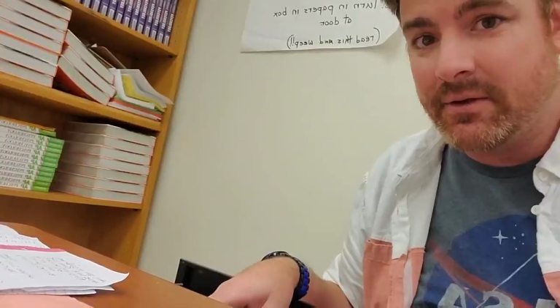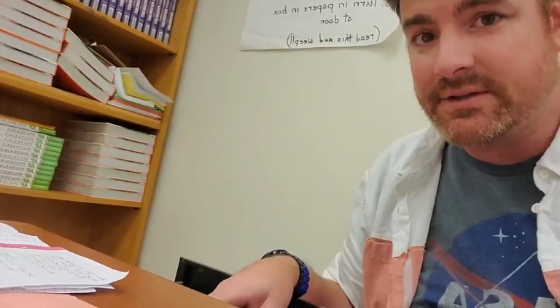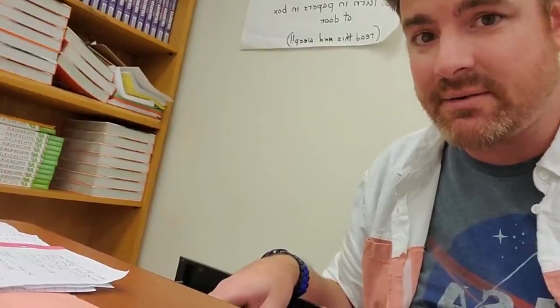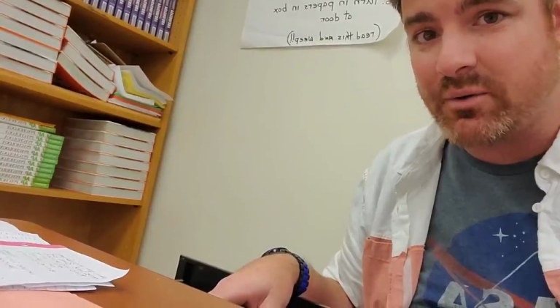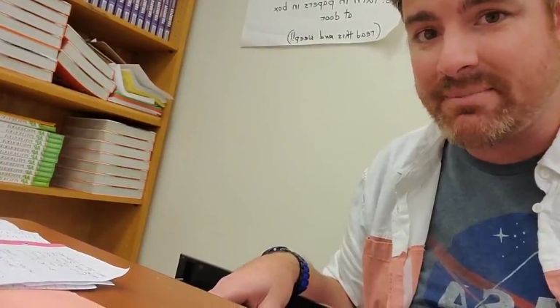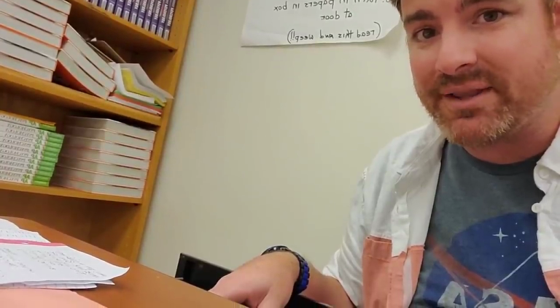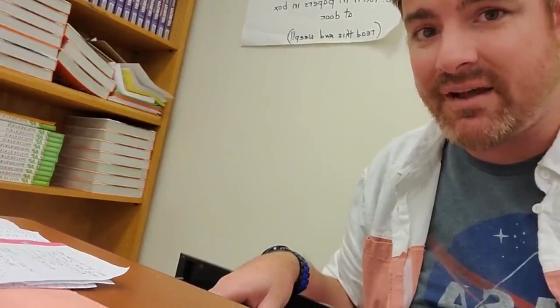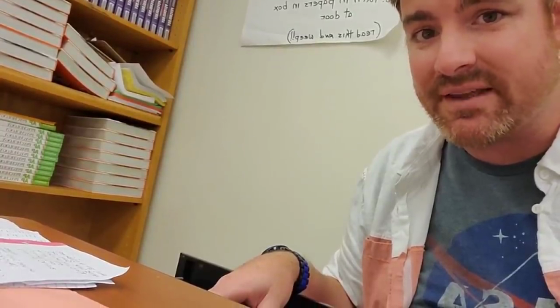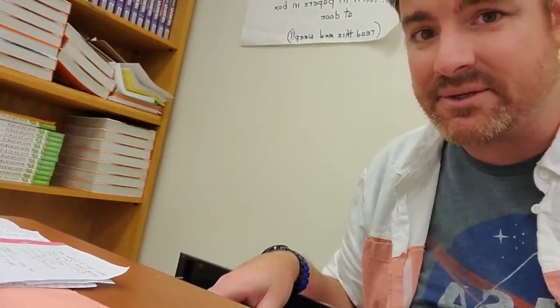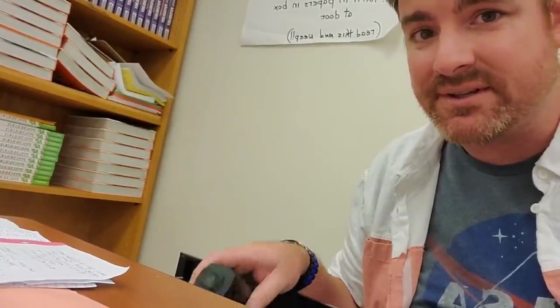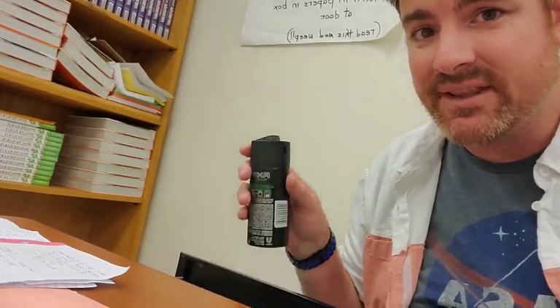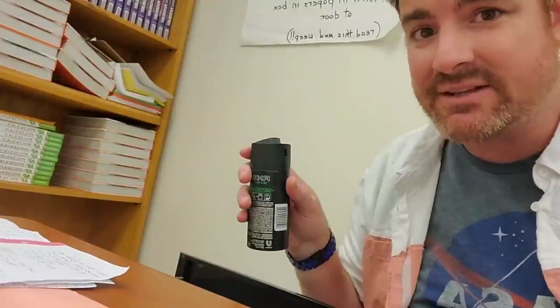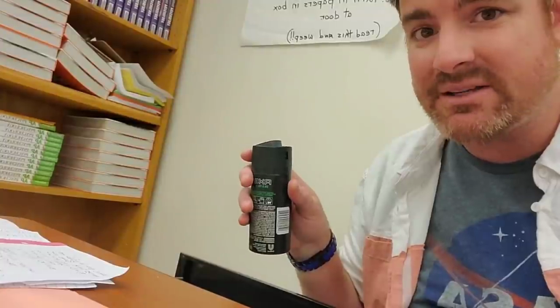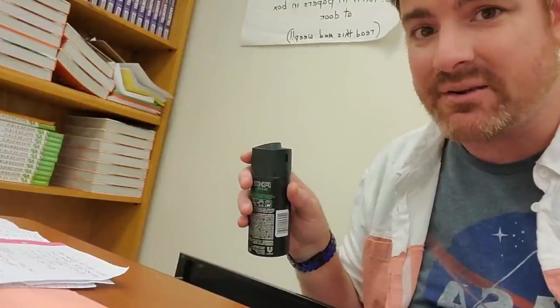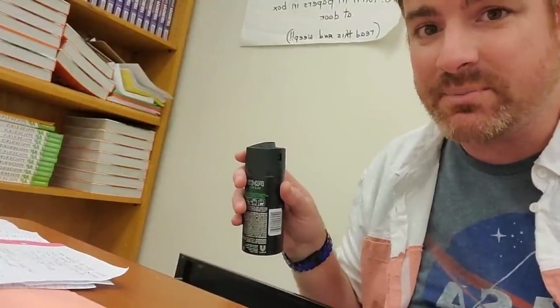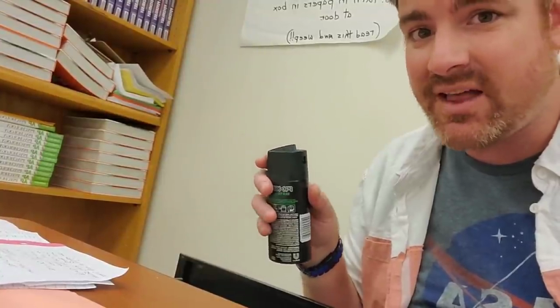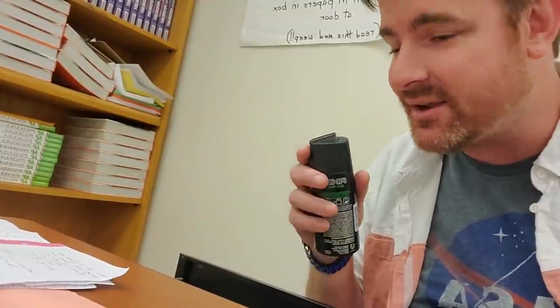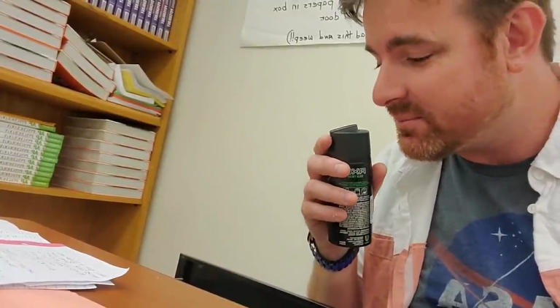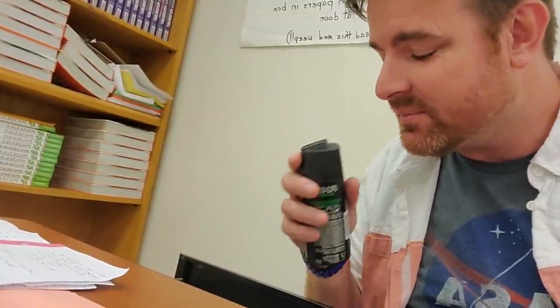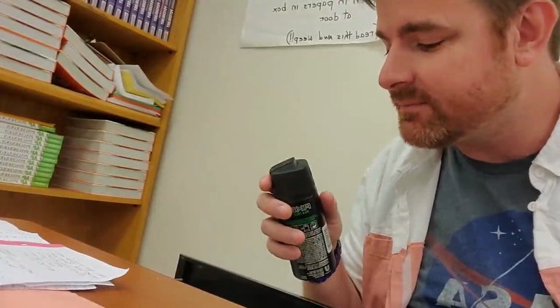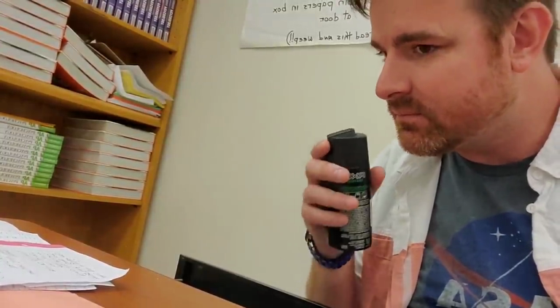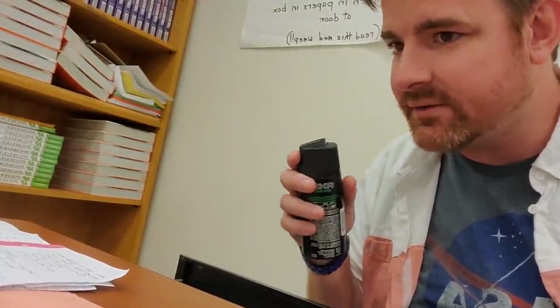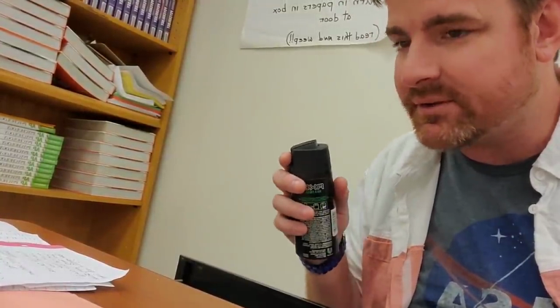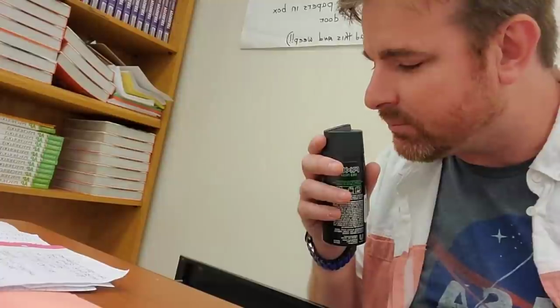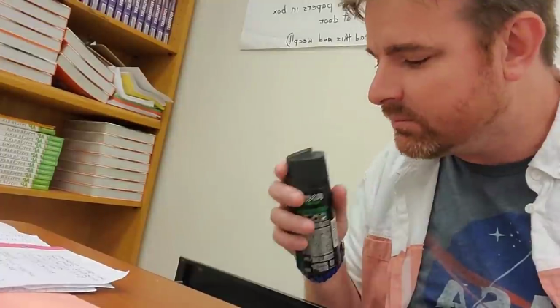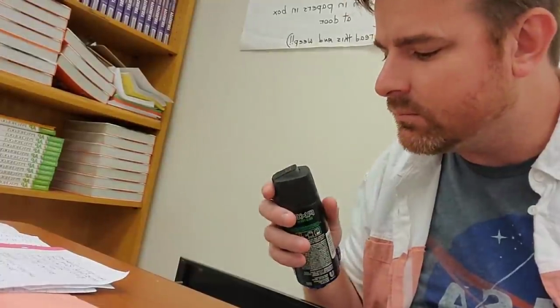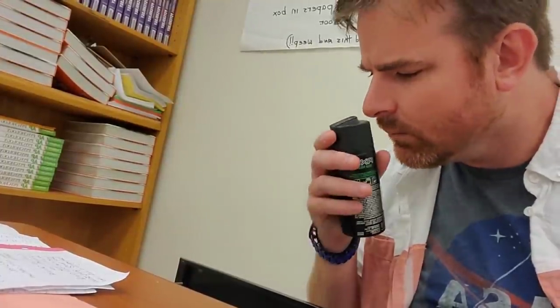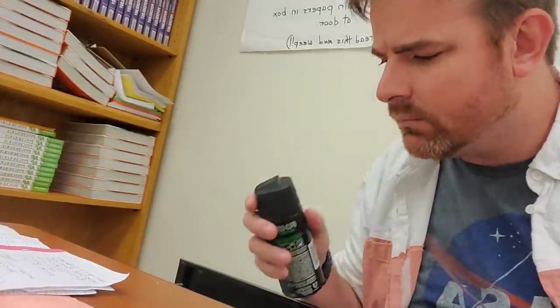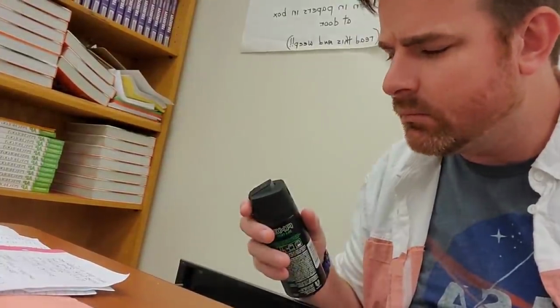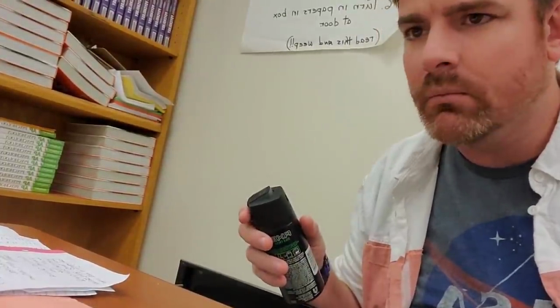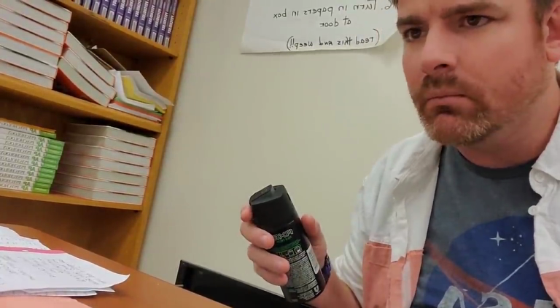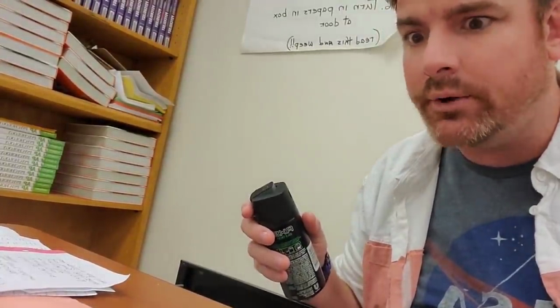This is the top drawer where I keep everything I confiscate from students, like Axe Body Spray, which smells a lot like... smells, um... Oh no.